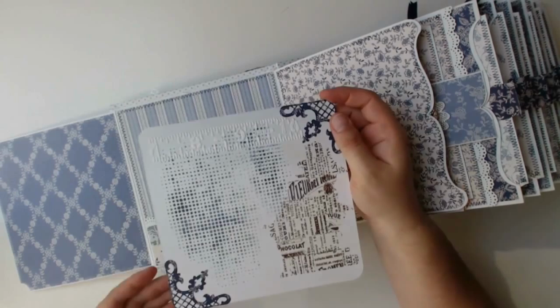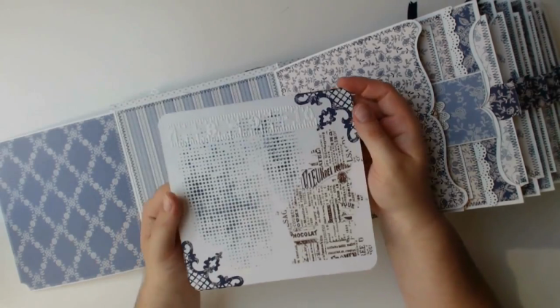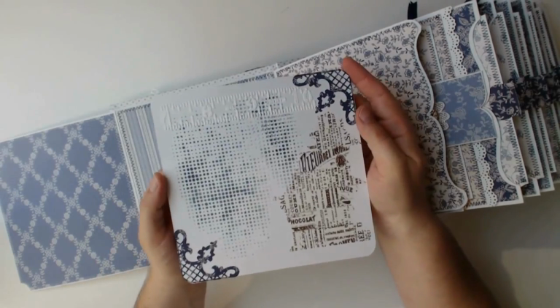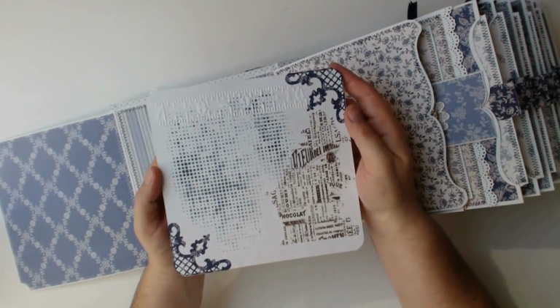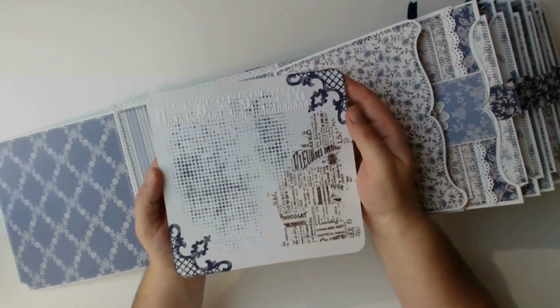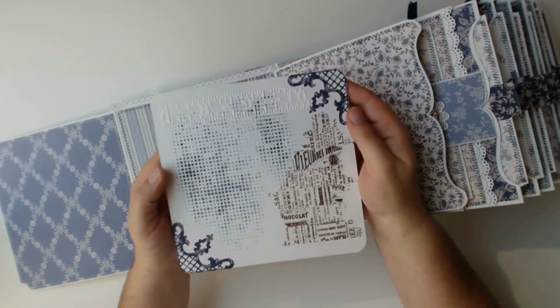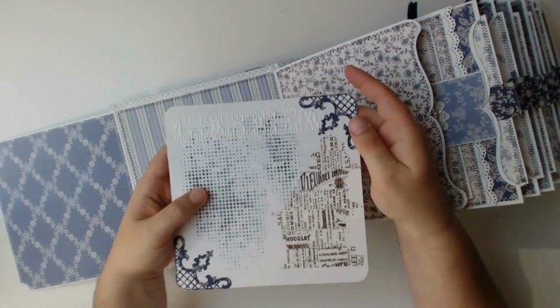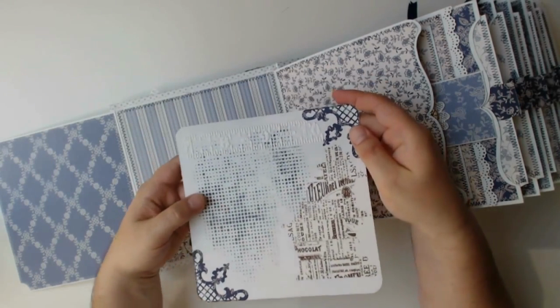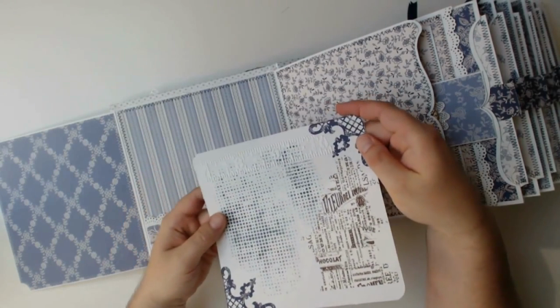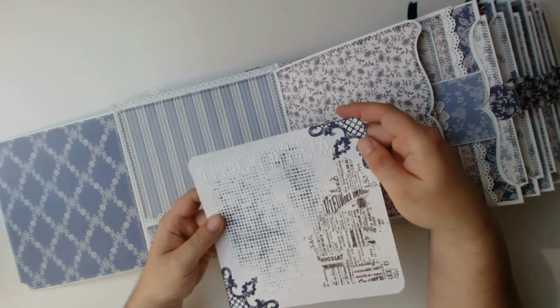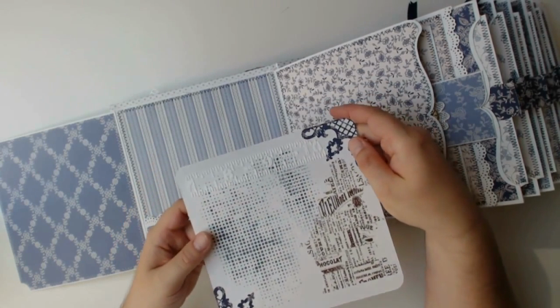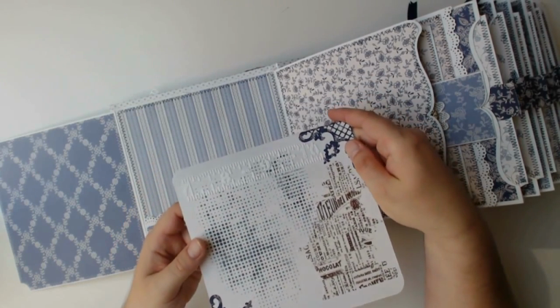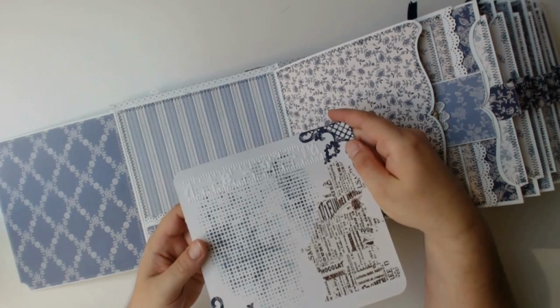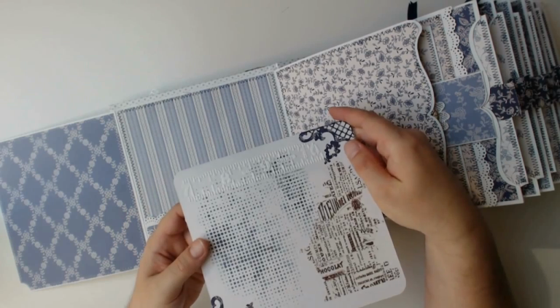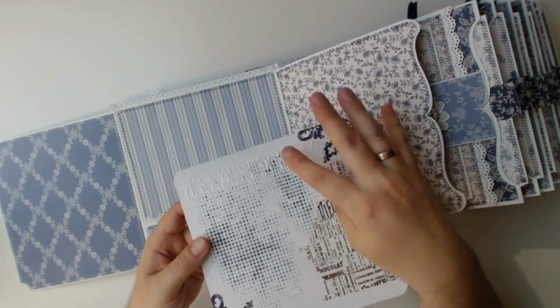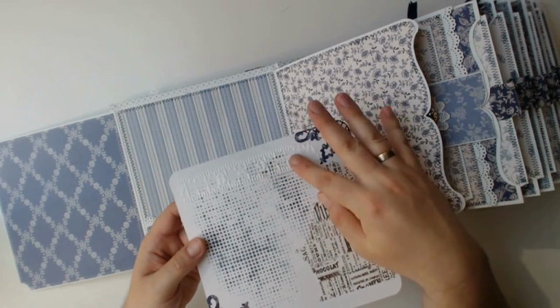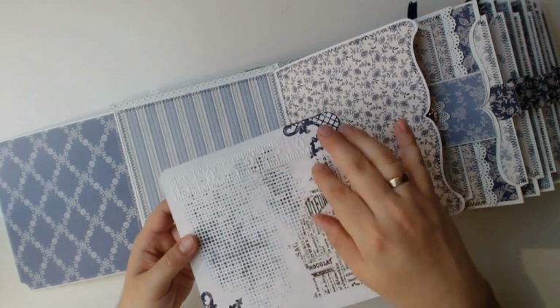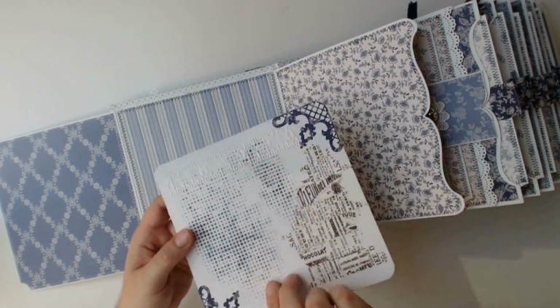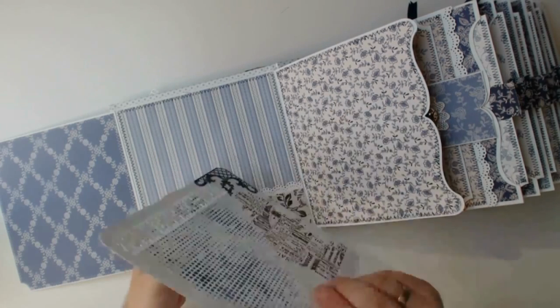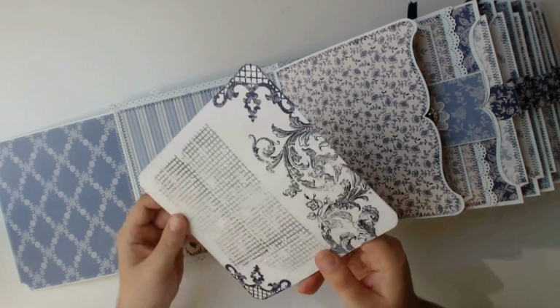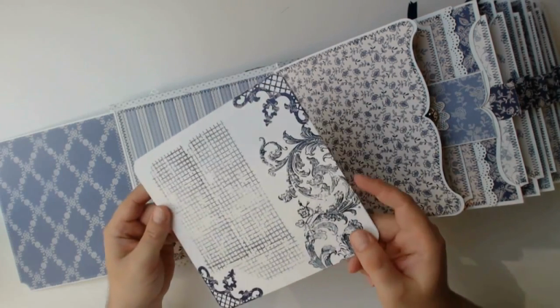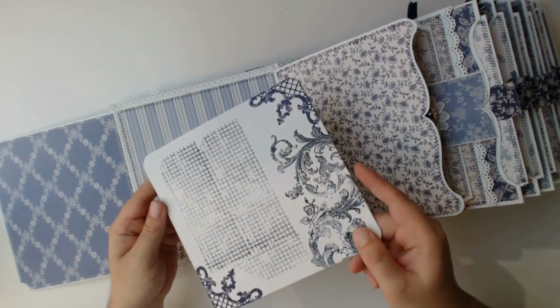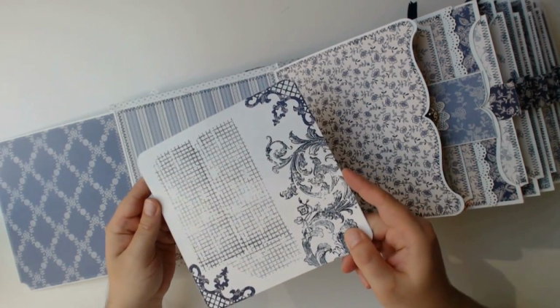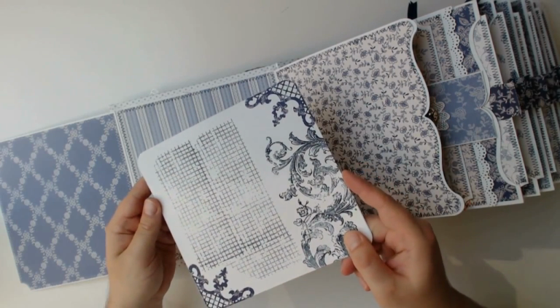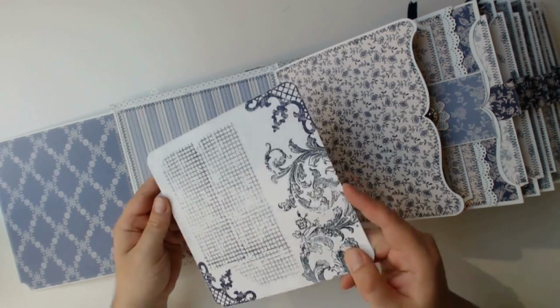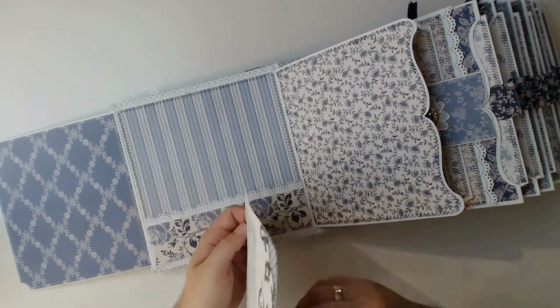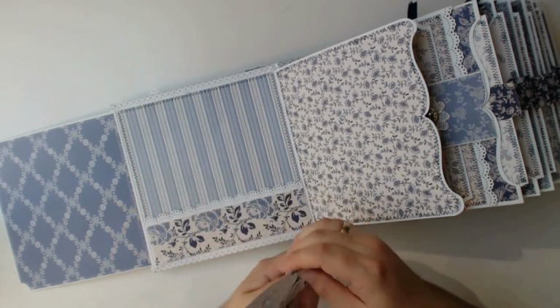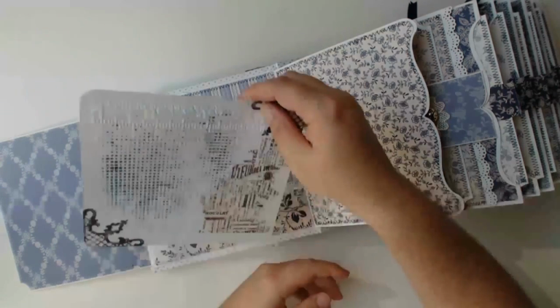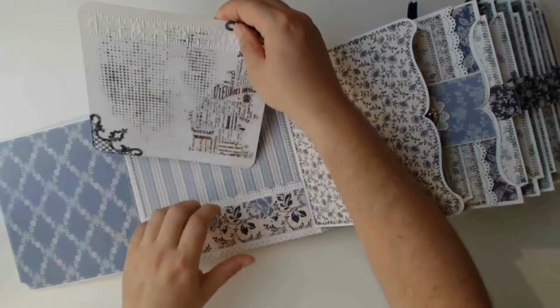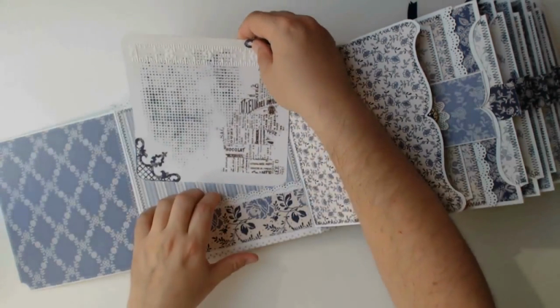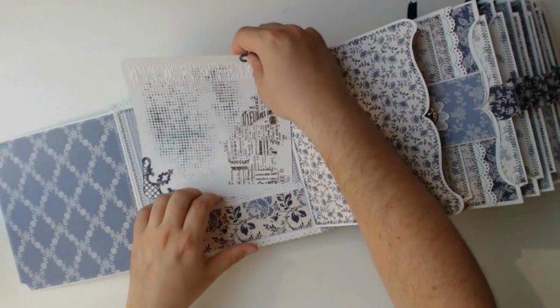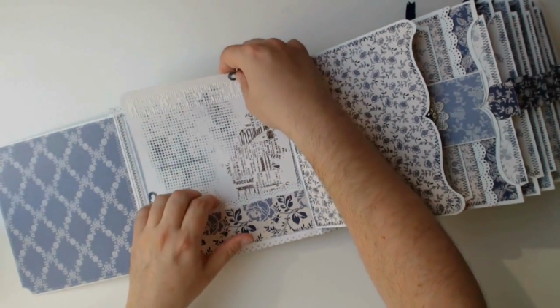I colored this with a stencil and applied washi tape and die cut corners as well as some modeling paste elements. The flip side I only stamped with some flourishes and left some room for journaling.